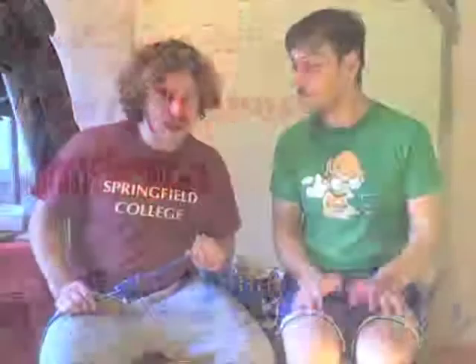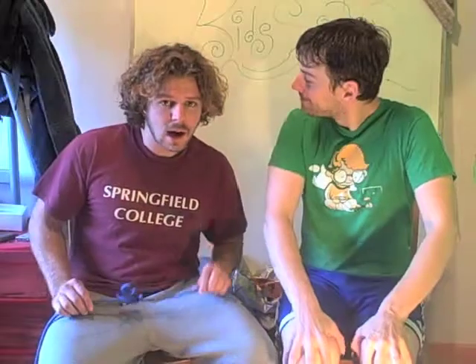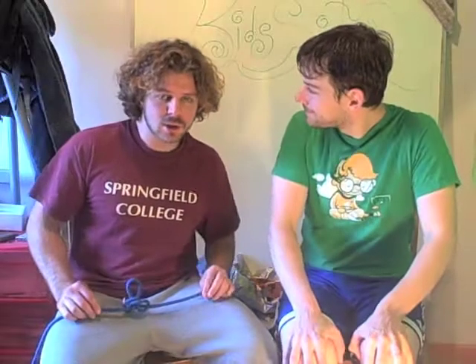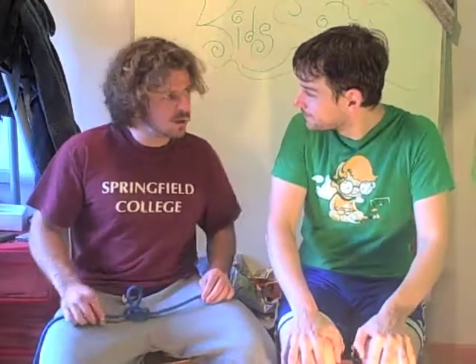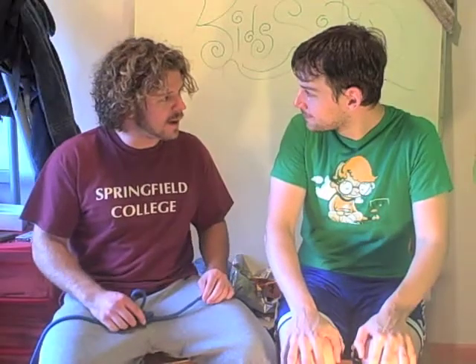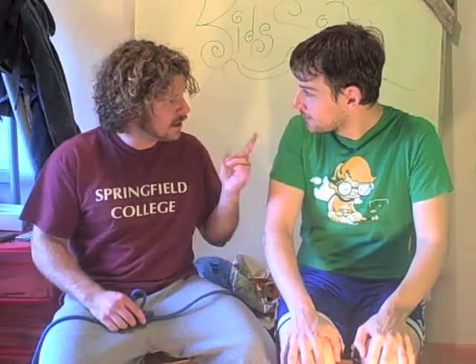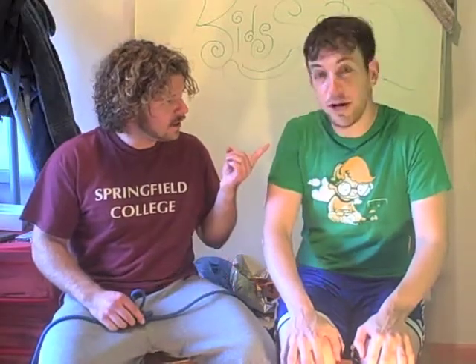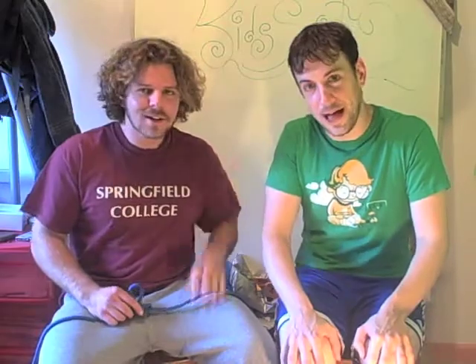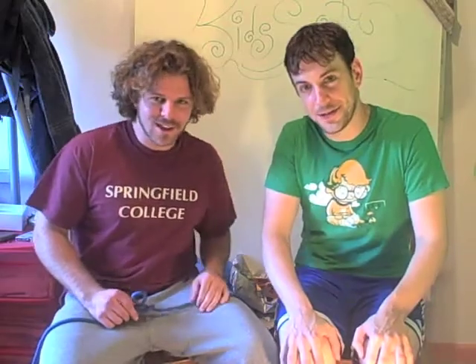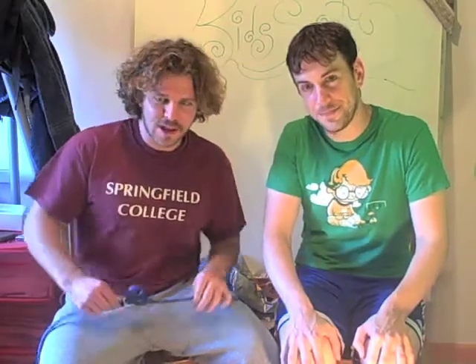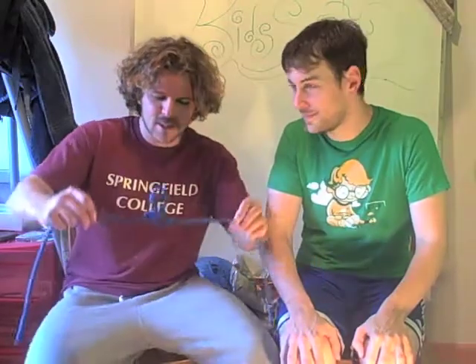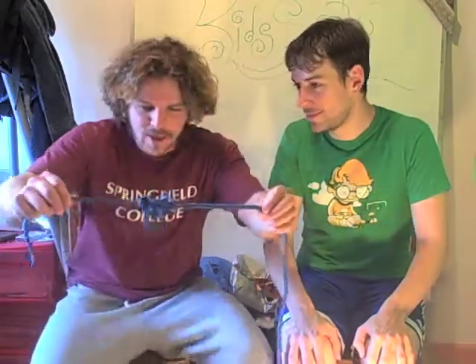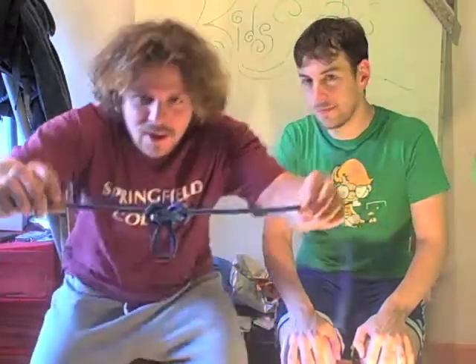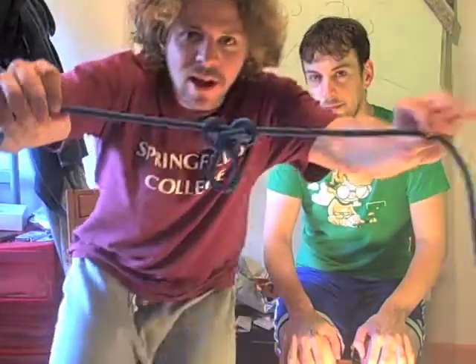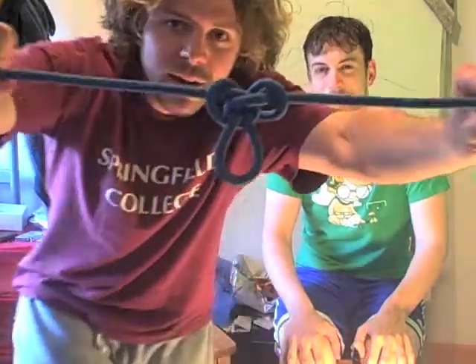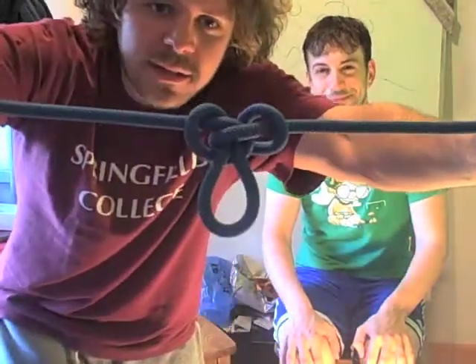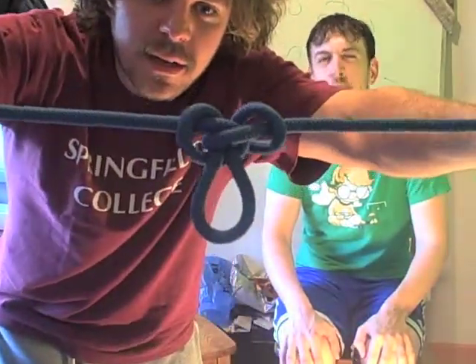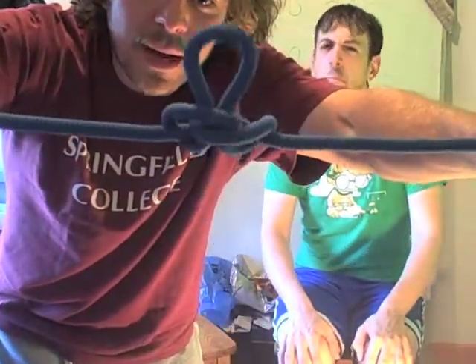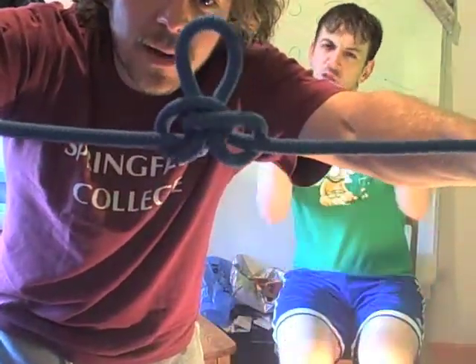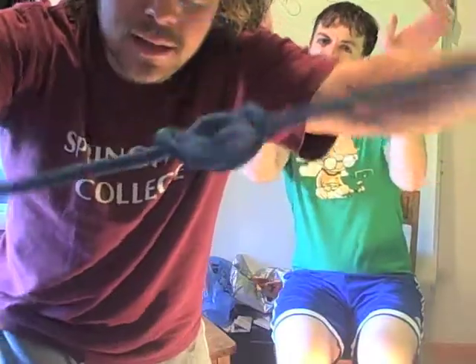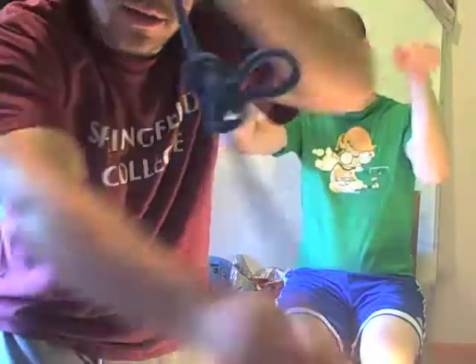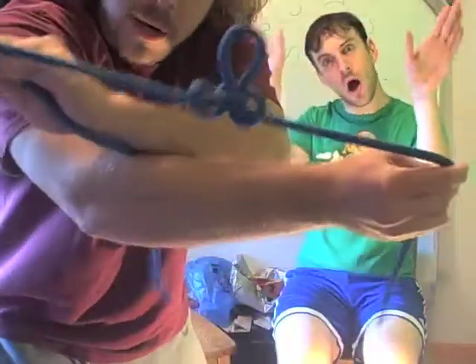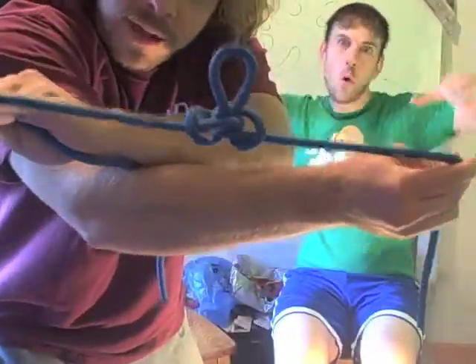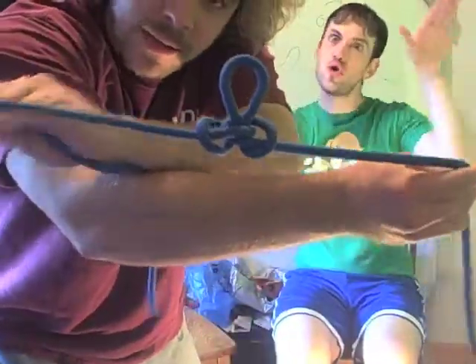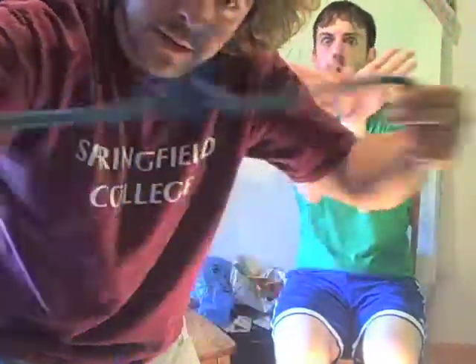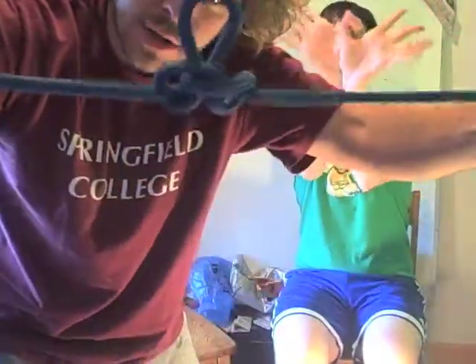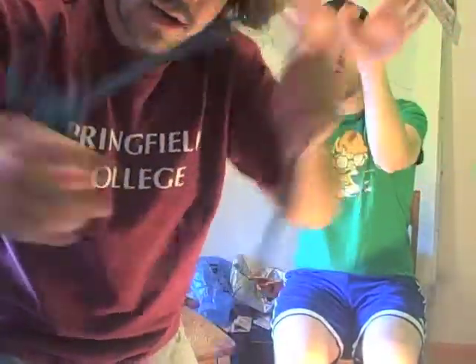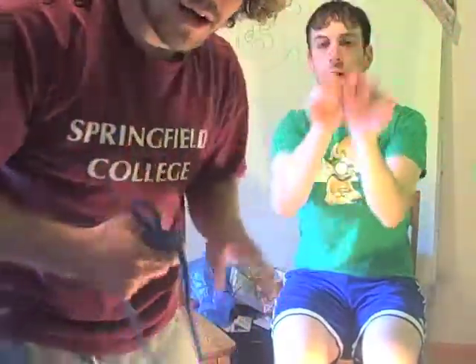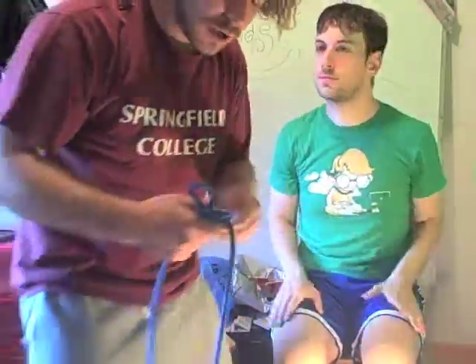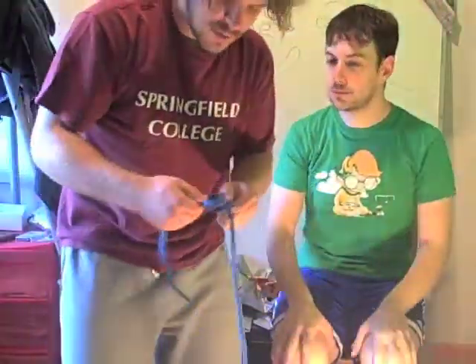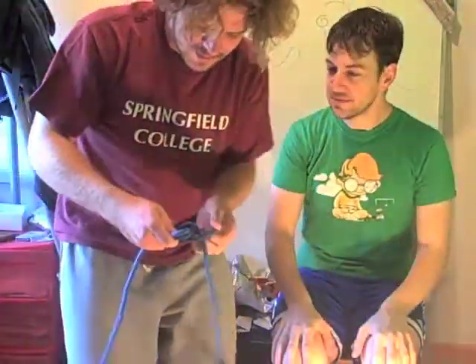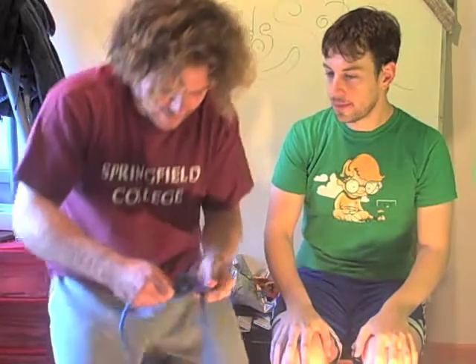Today, I'm going to show you how to make a butterfly knot. This is a butterfly knot right here — I have it nice and made up for you. It looks like a butterfly, kind of, sort of. Now I'm going to show you how to make this knot today.